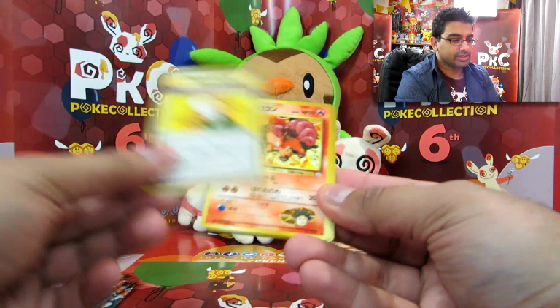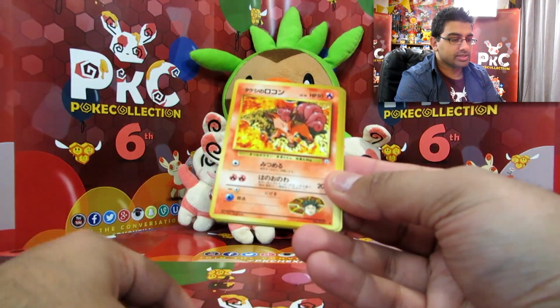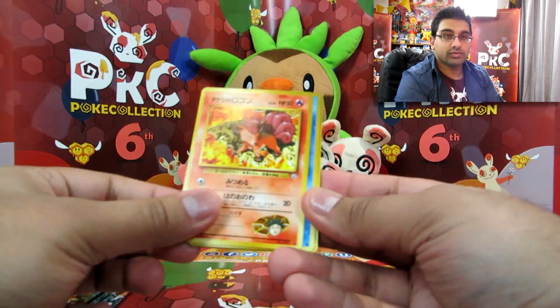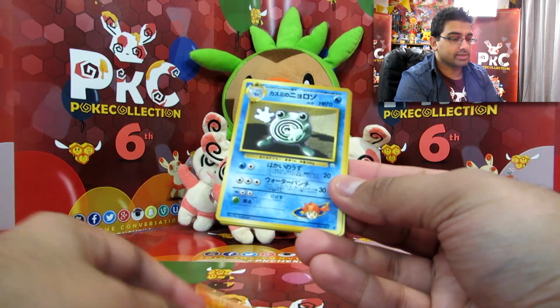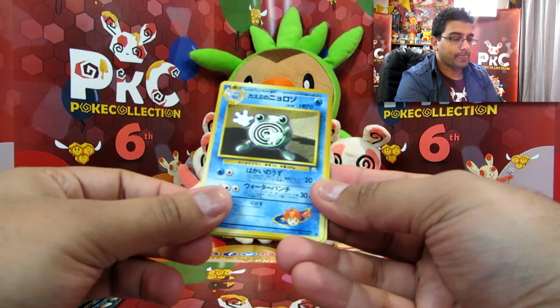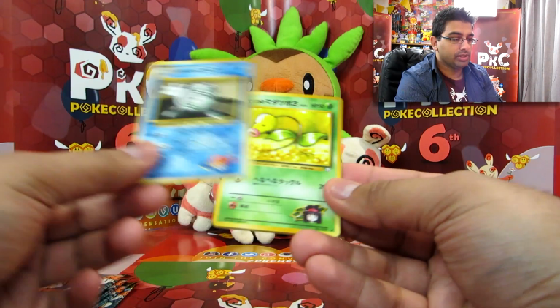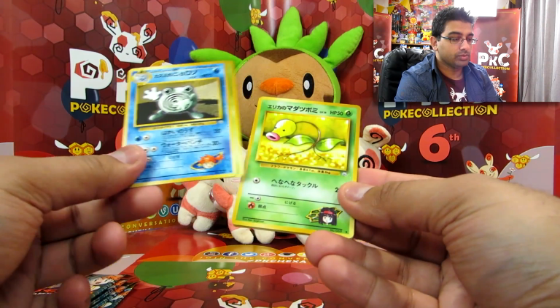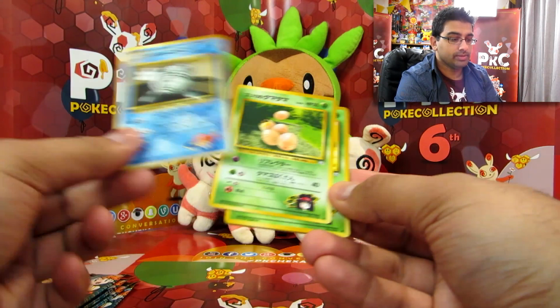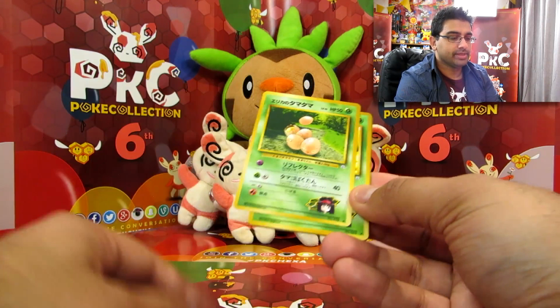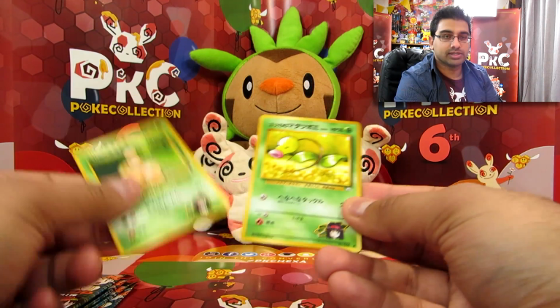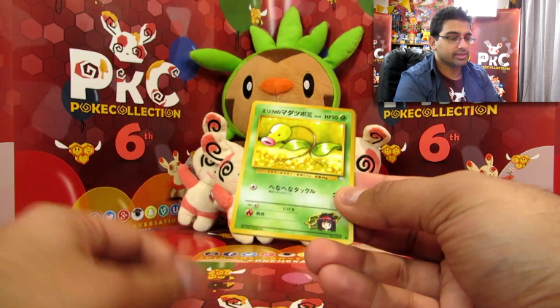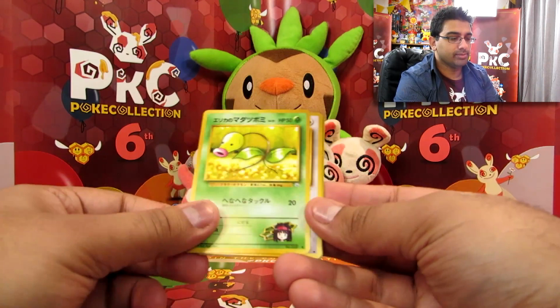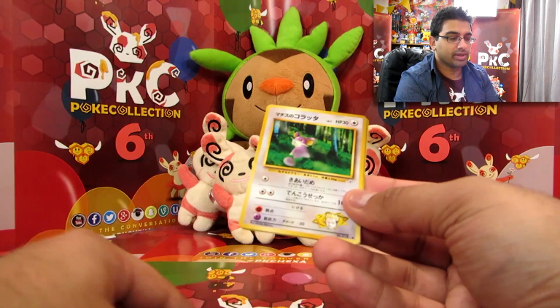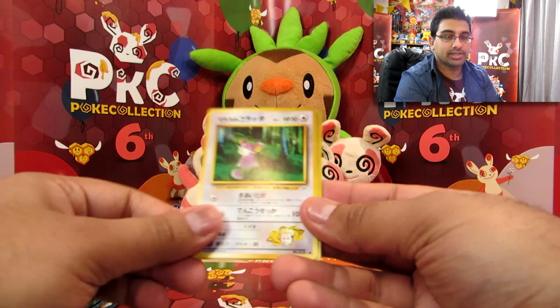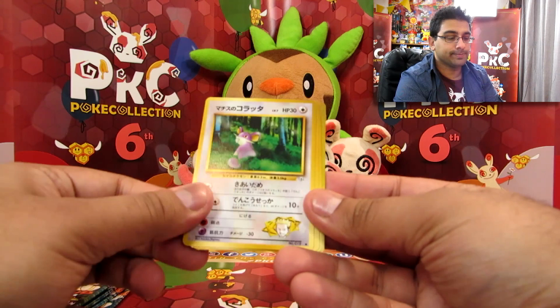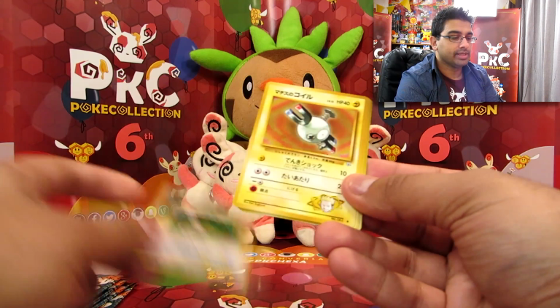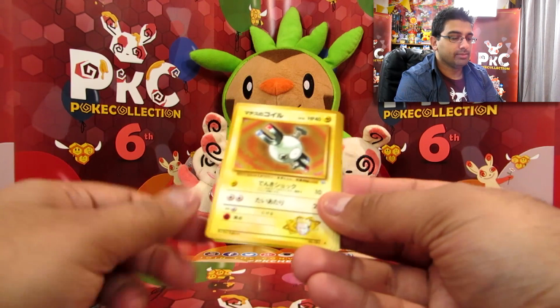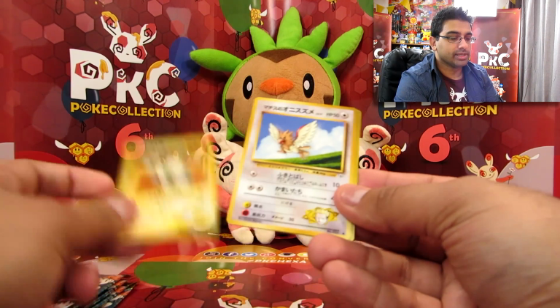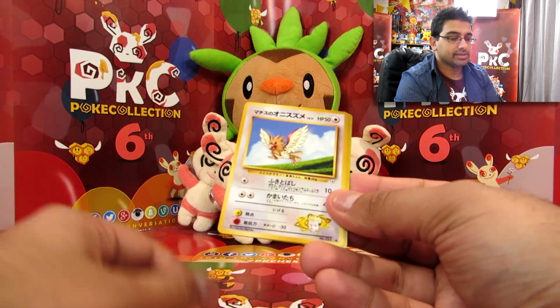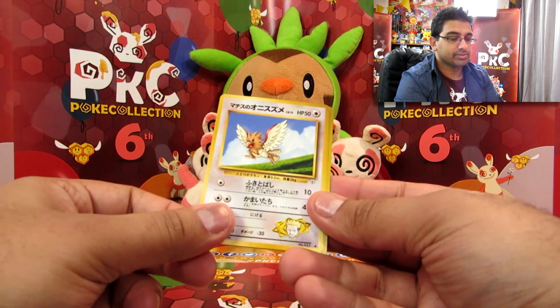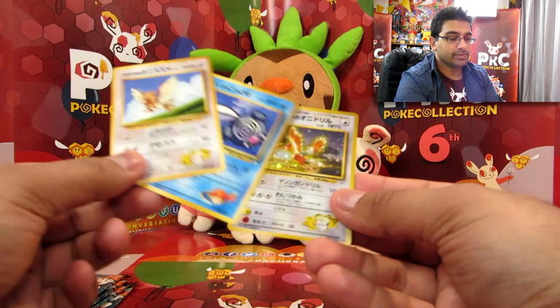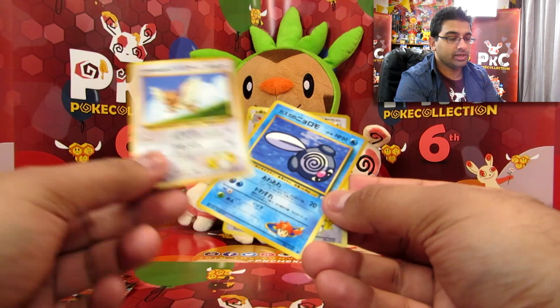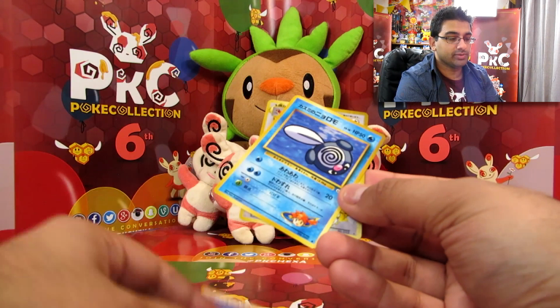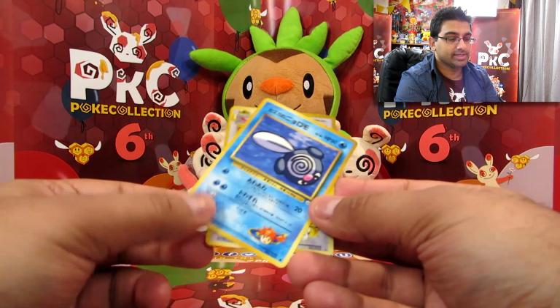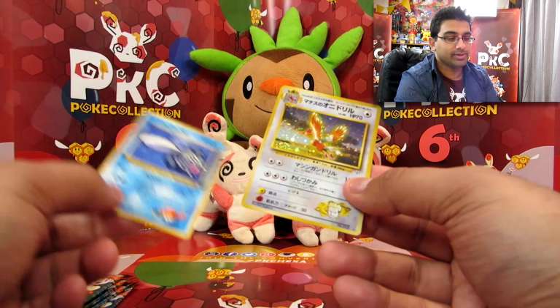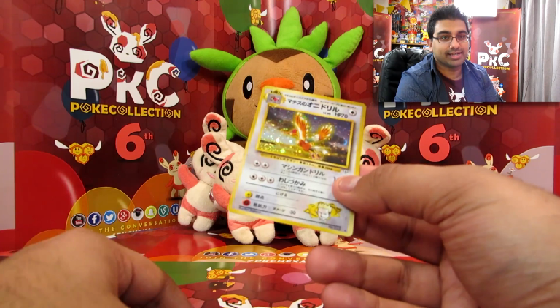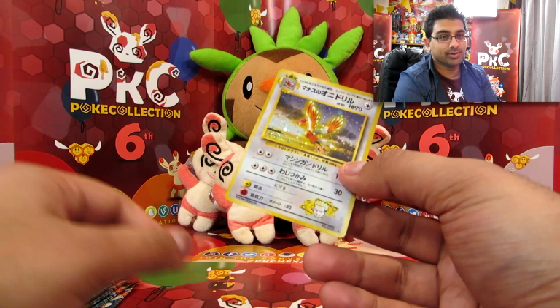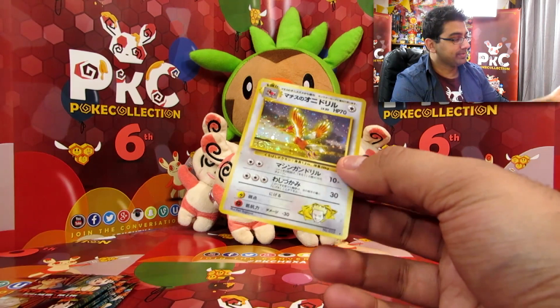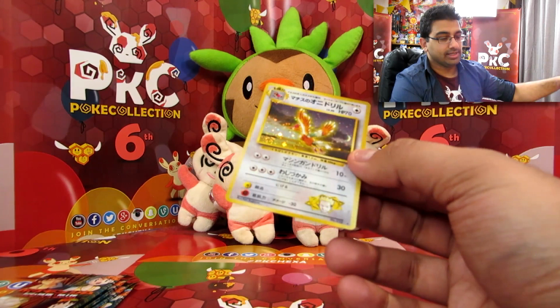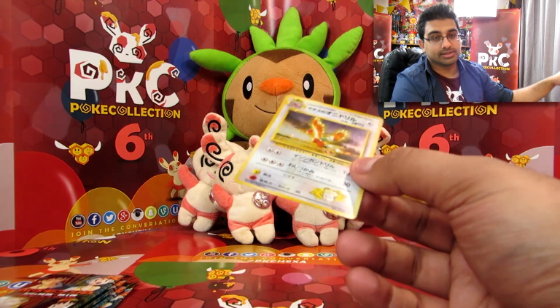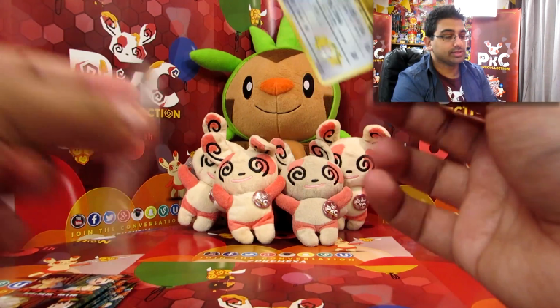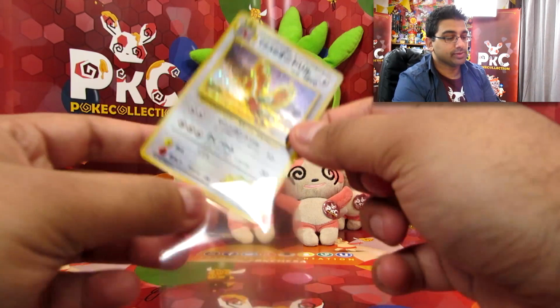We've got Lieutenant Surge. Vulpix. Poliwhirl. Executor. Bellsprout. Rattata. Magnemite. Spearow. Poliwag. And a Fearow holo — that is Lieutenant Surge's Fearow.